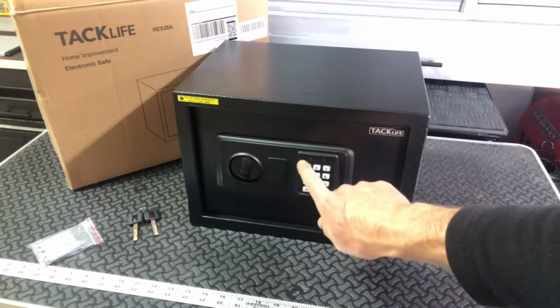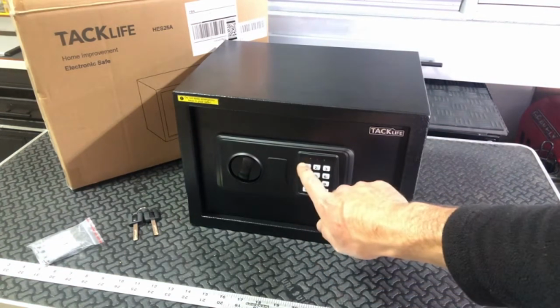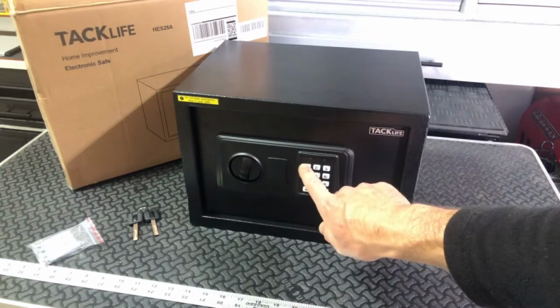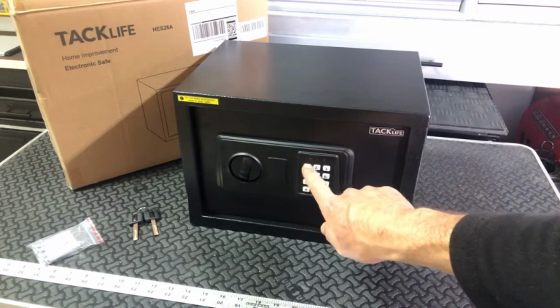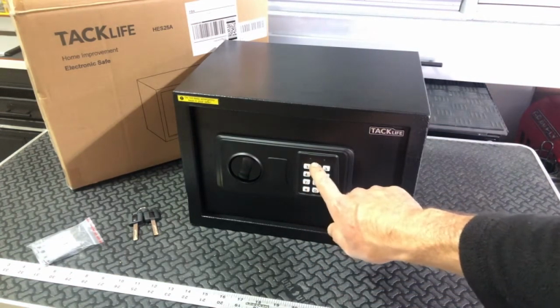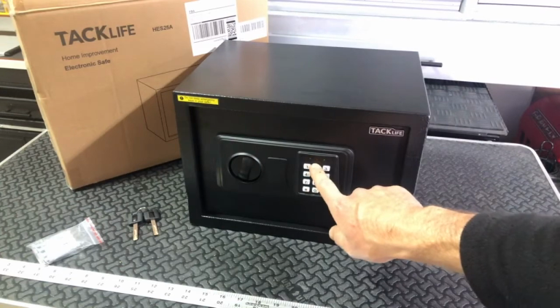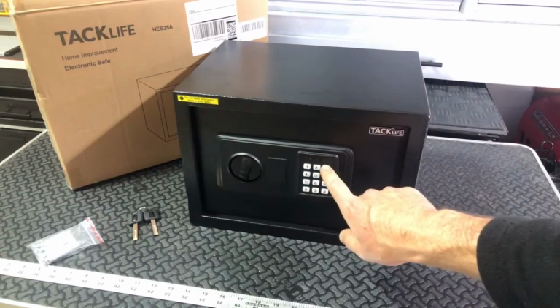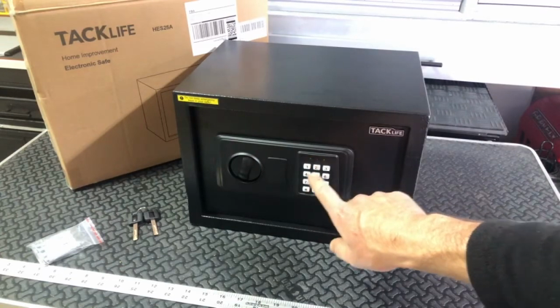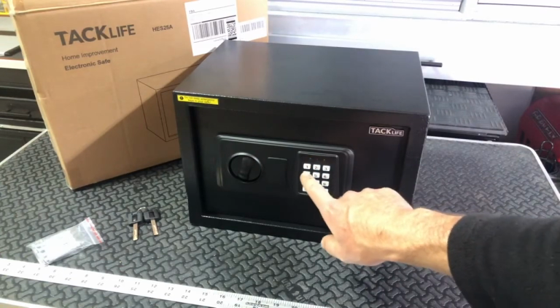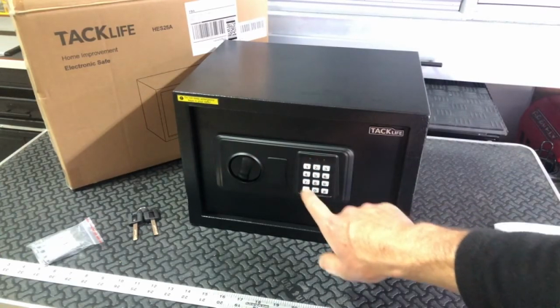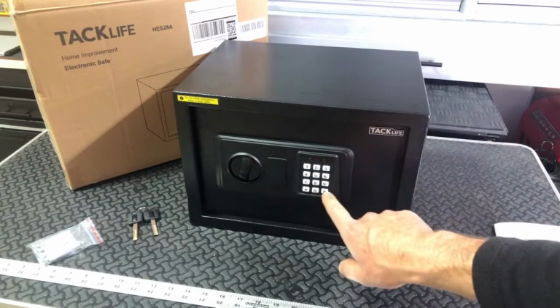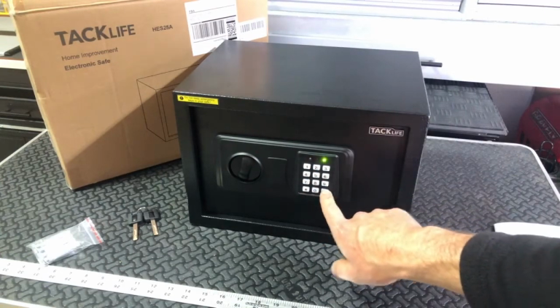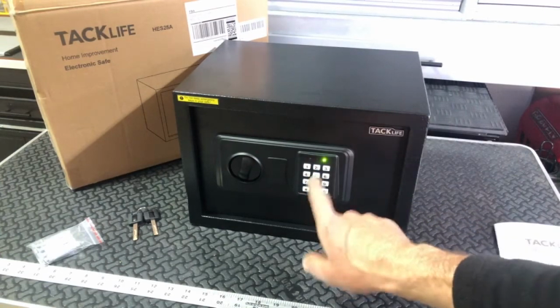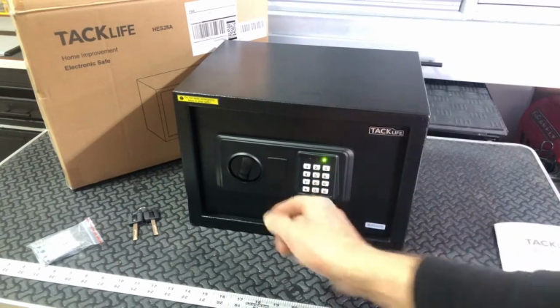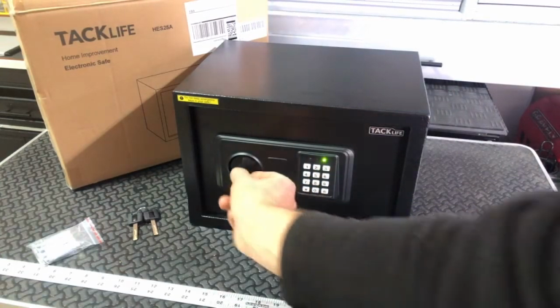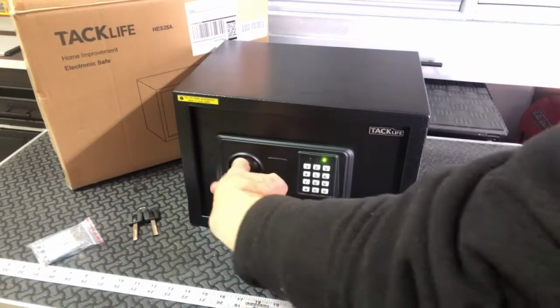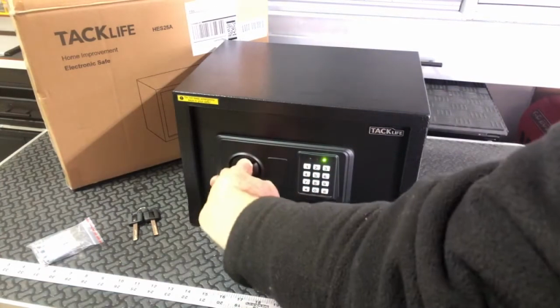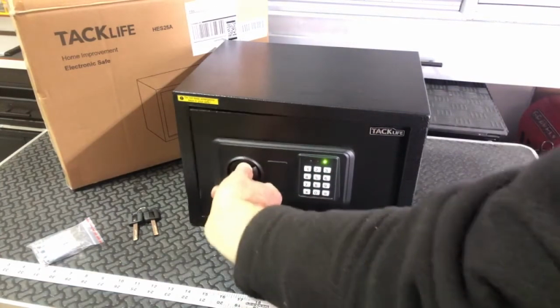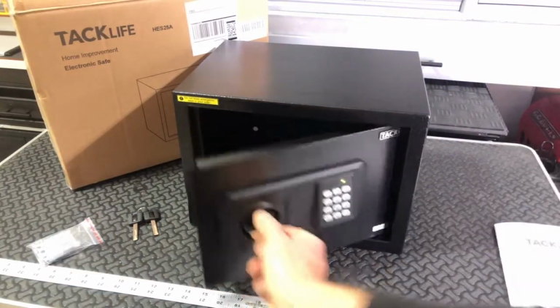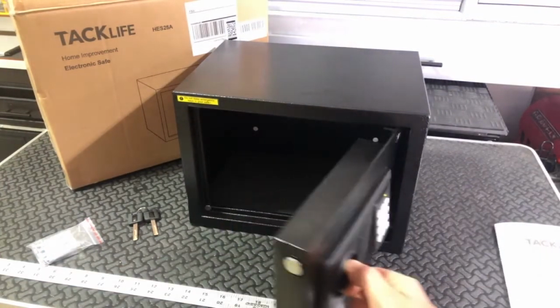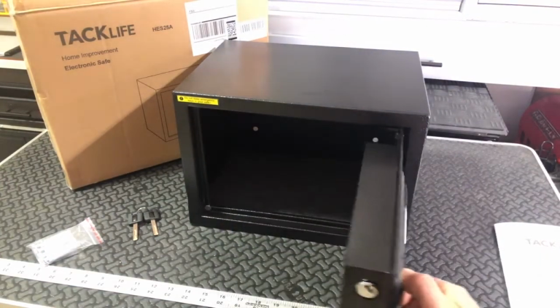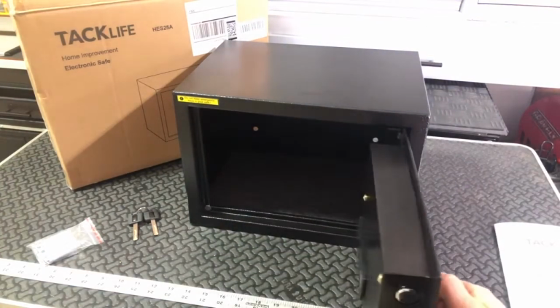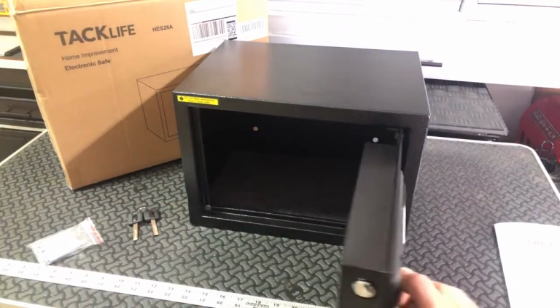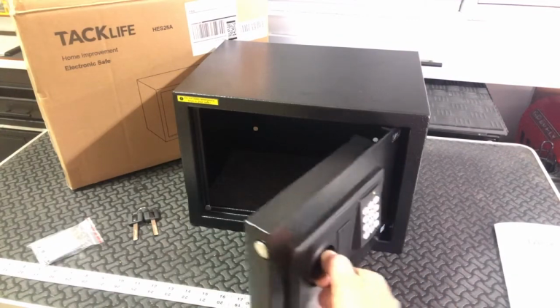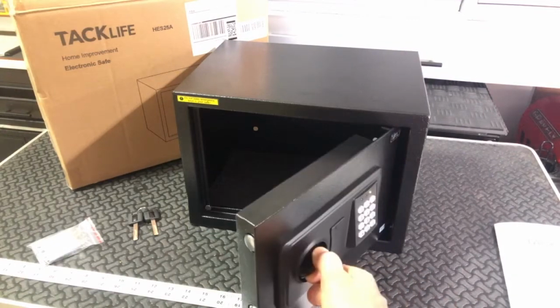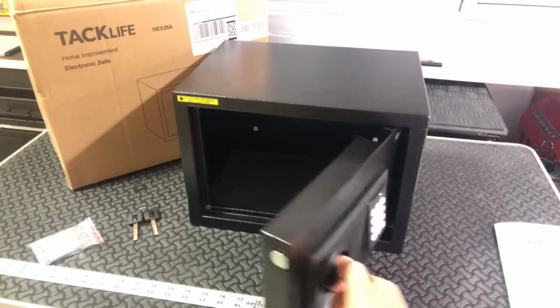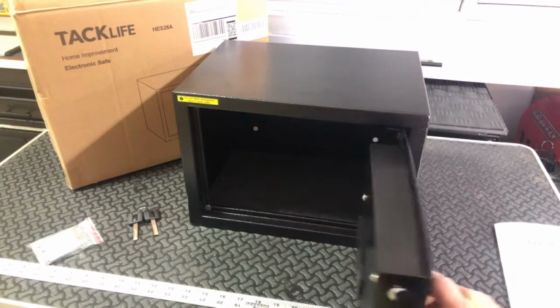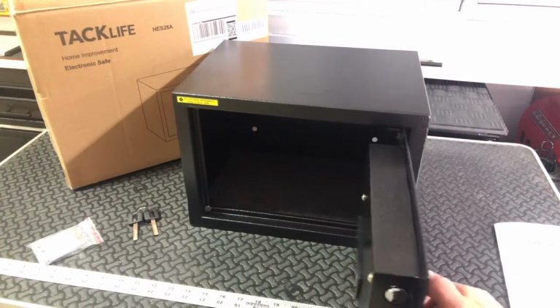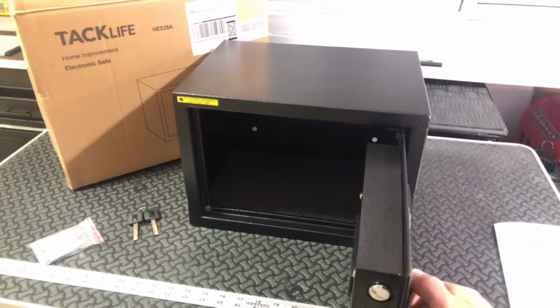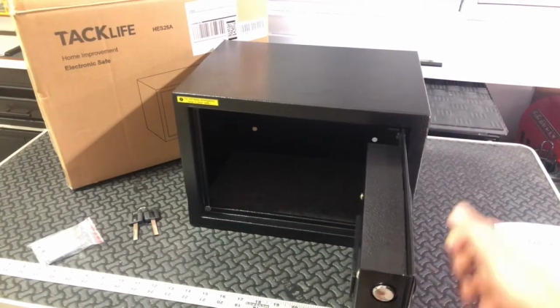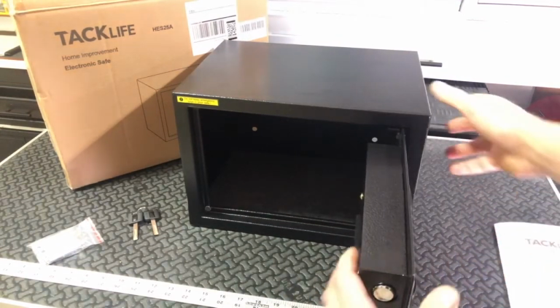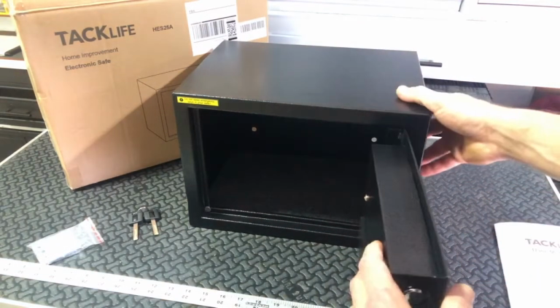So we'll go 1234, pound, green light, turn it, open up. You're good to go. That's how you use the combination.